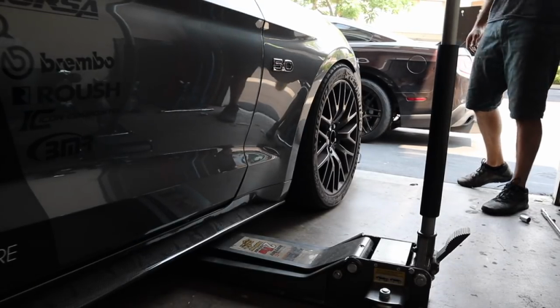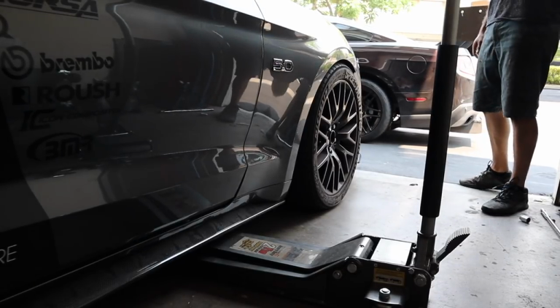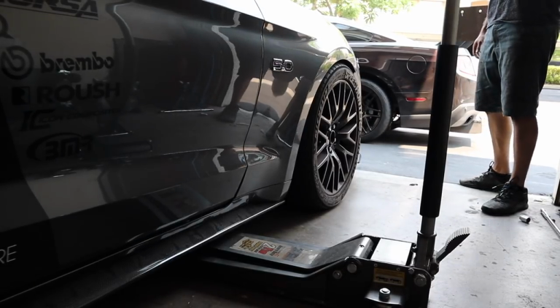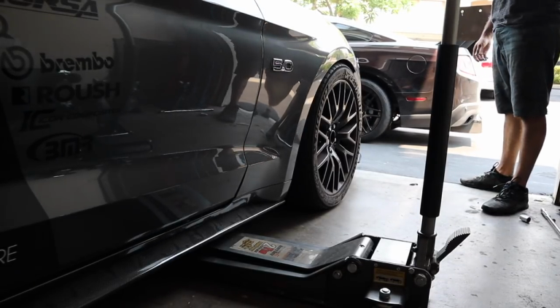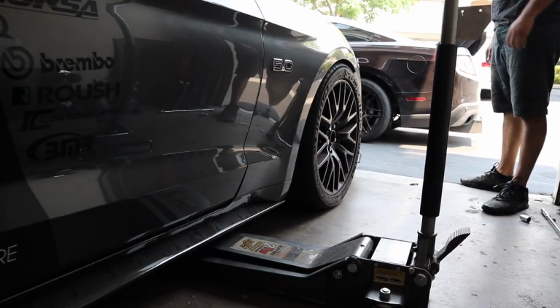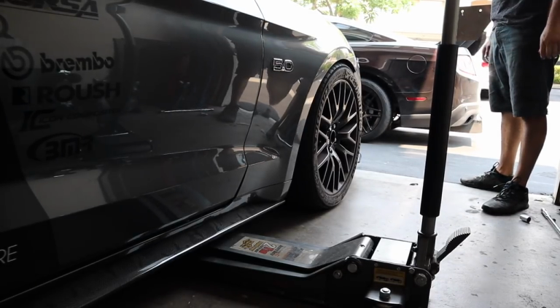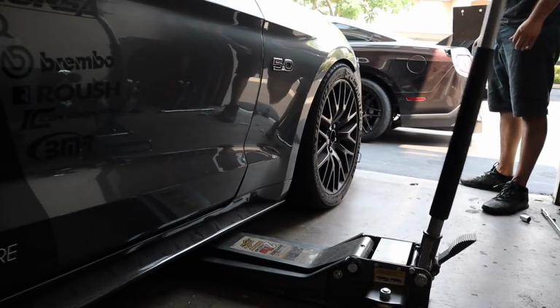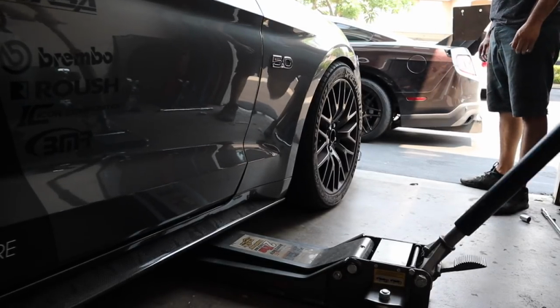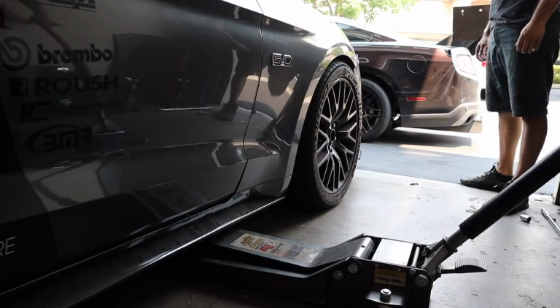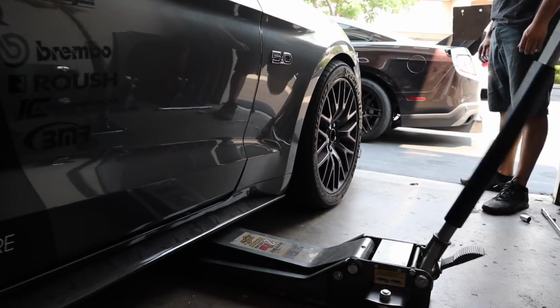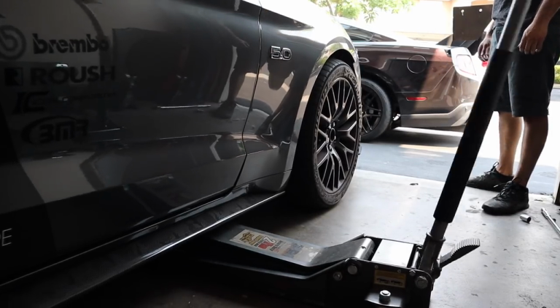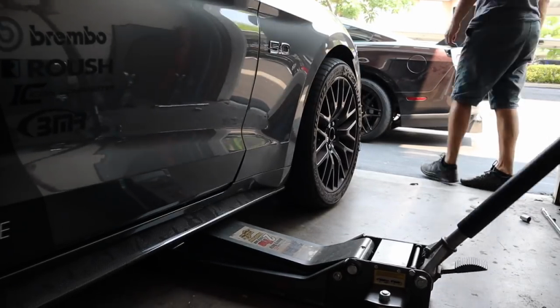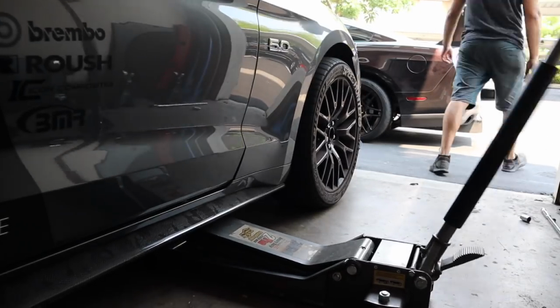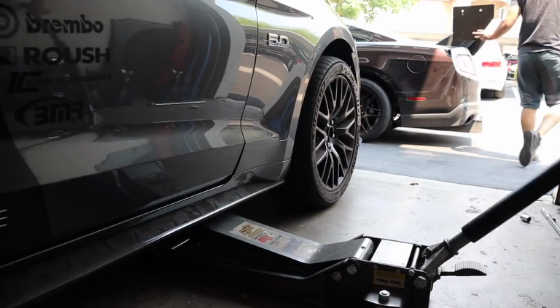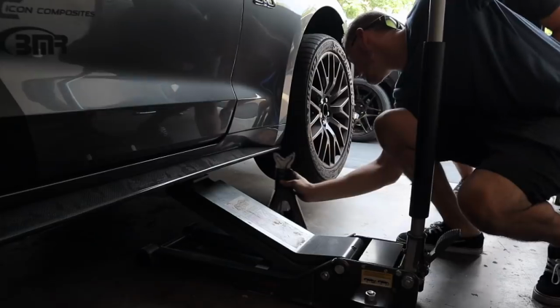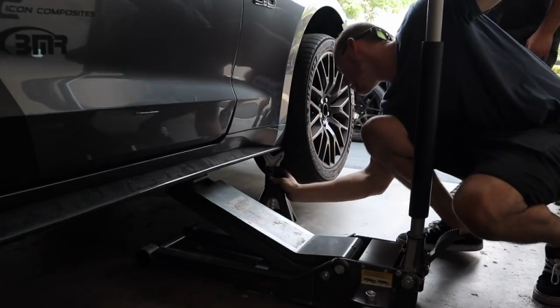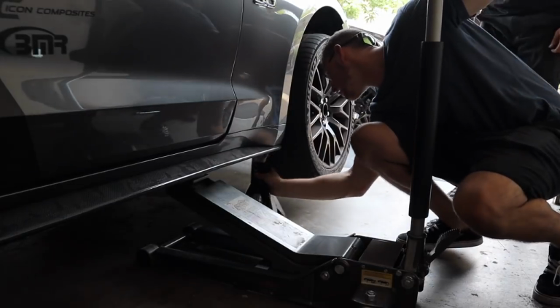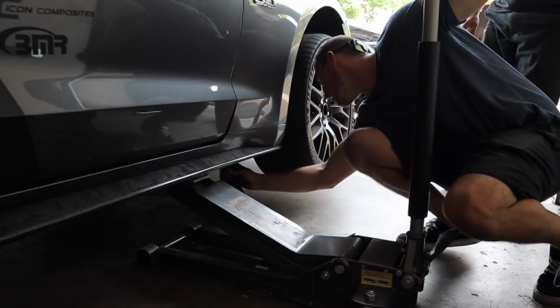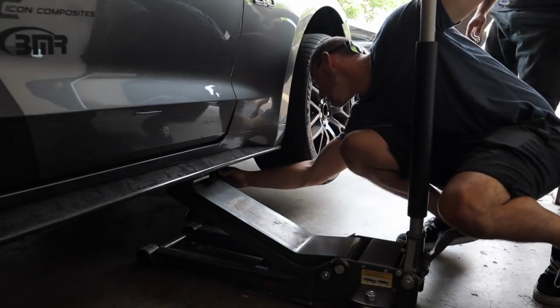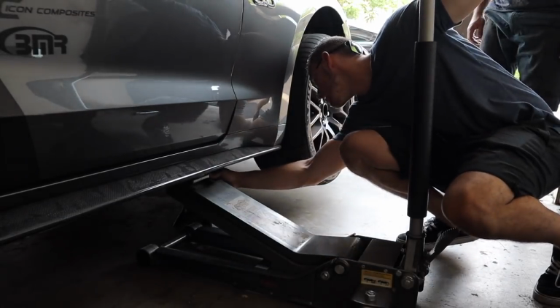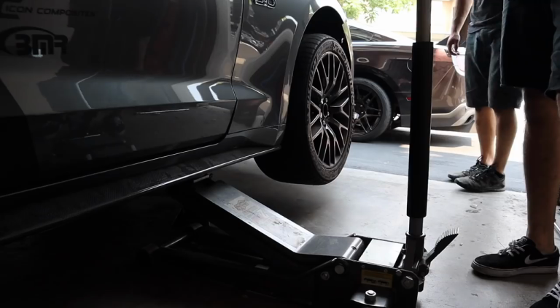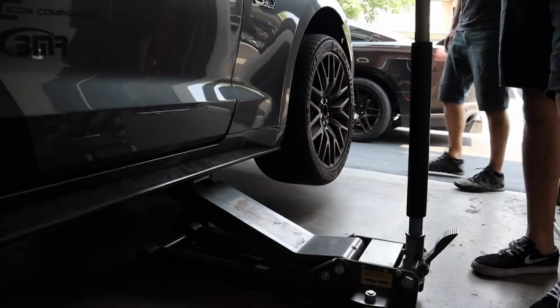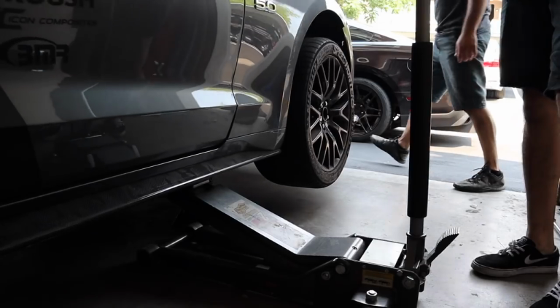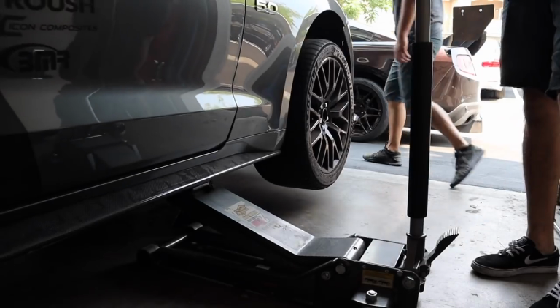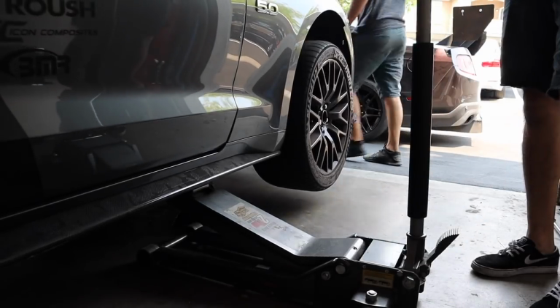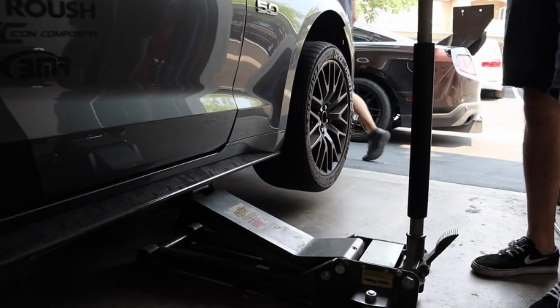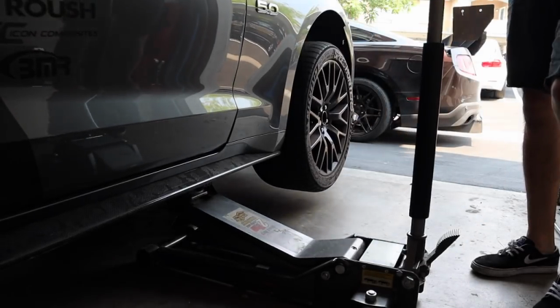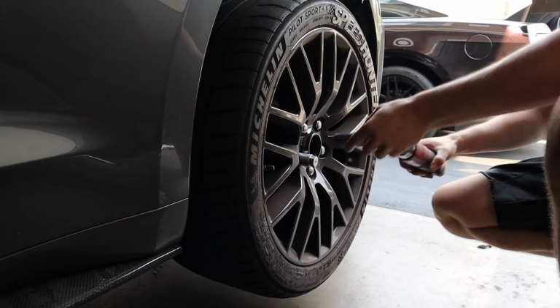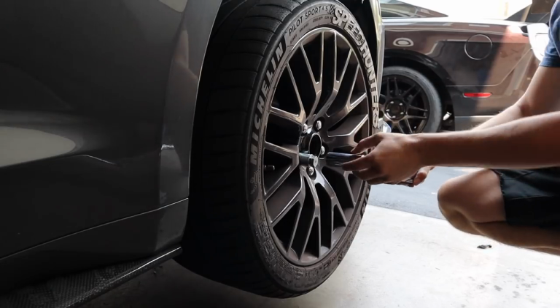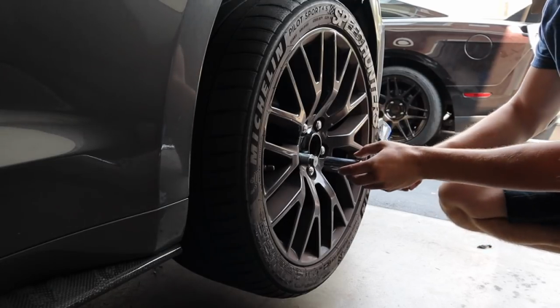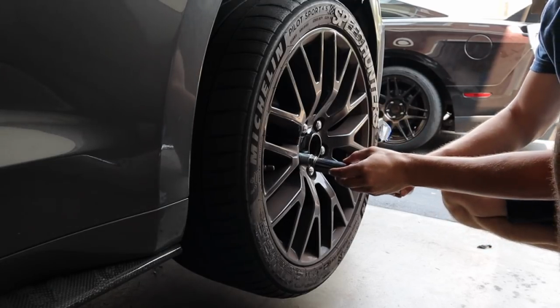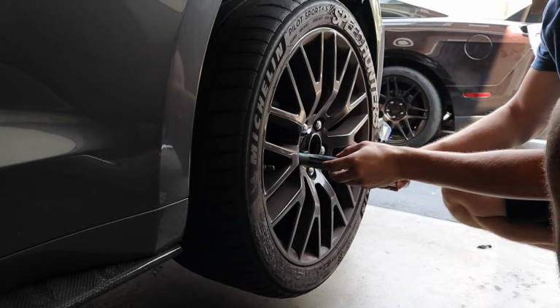Next you're just going to jack up the car, and then we're going to take off the wheels.